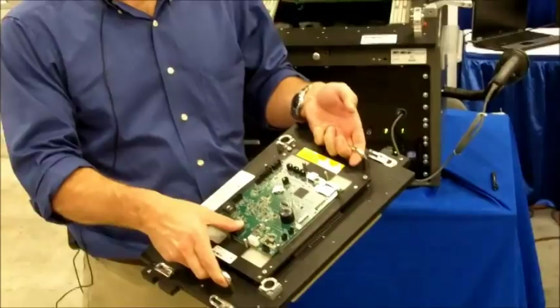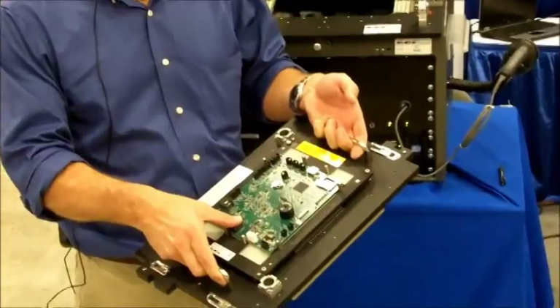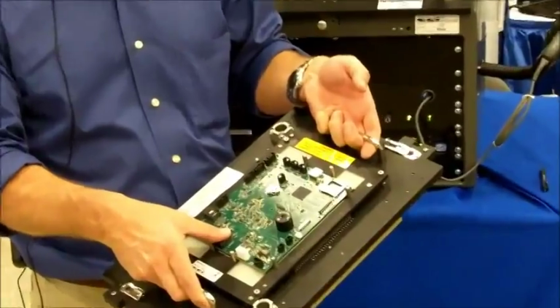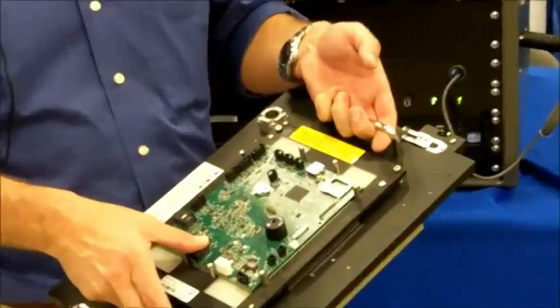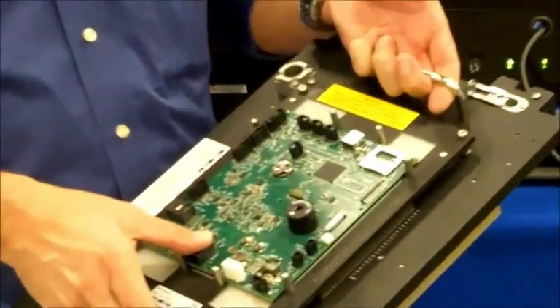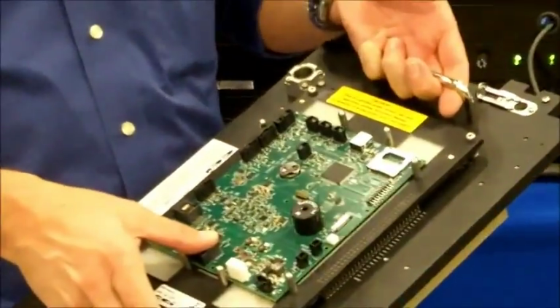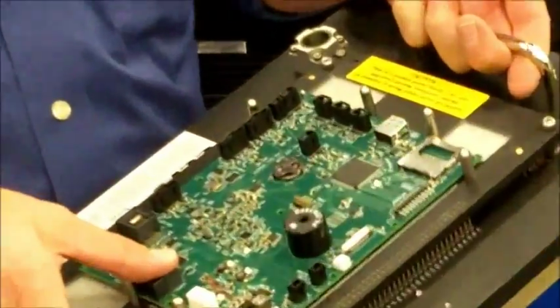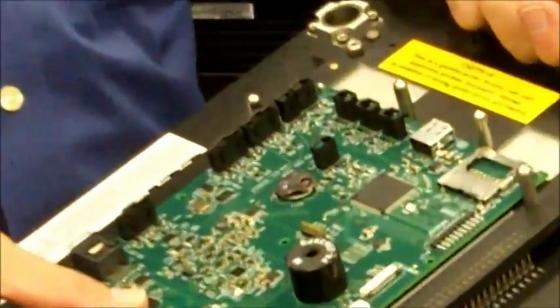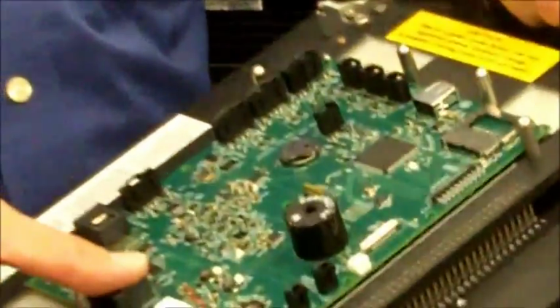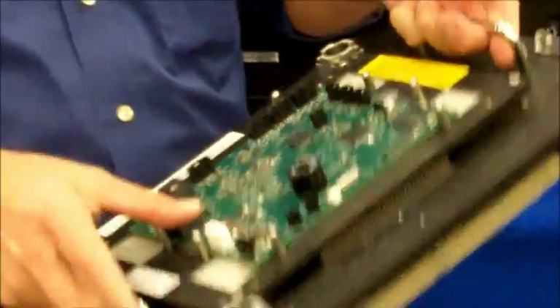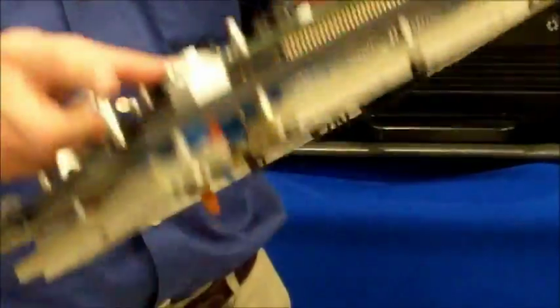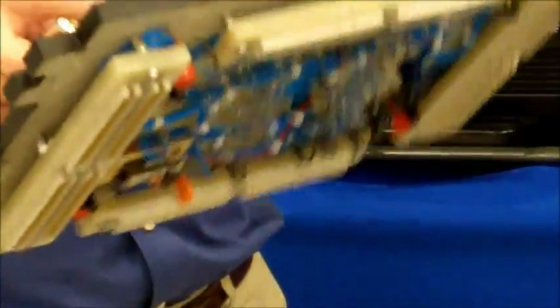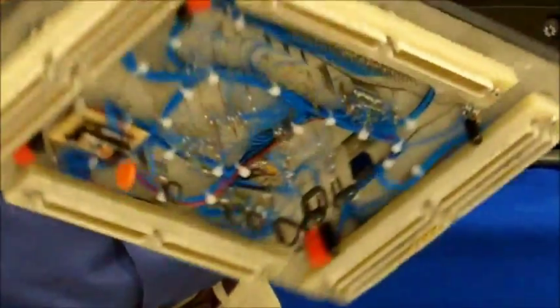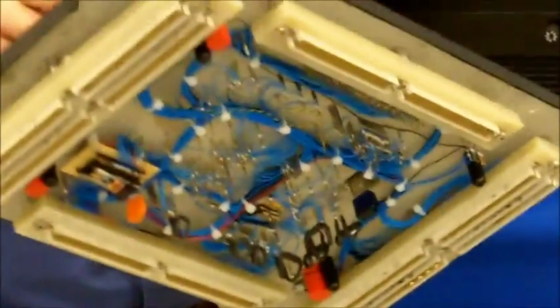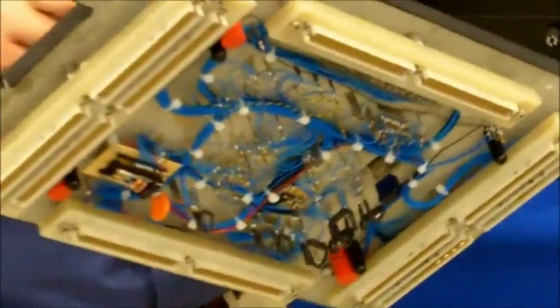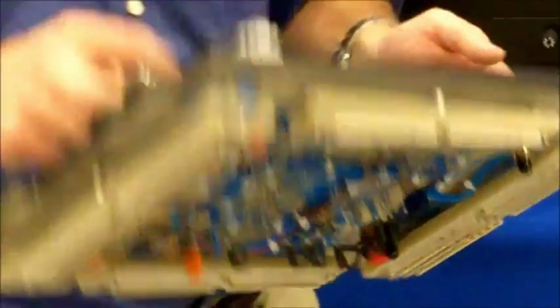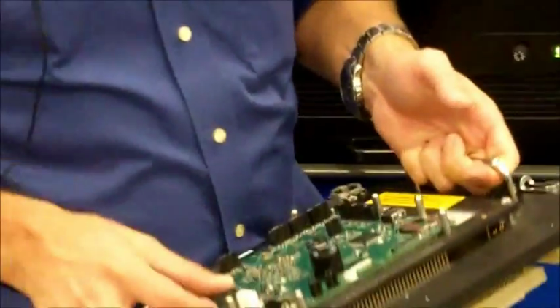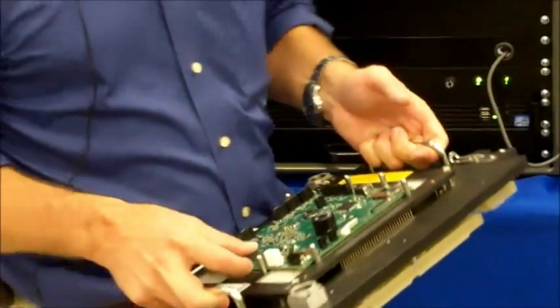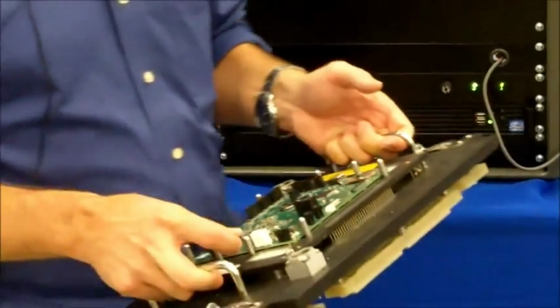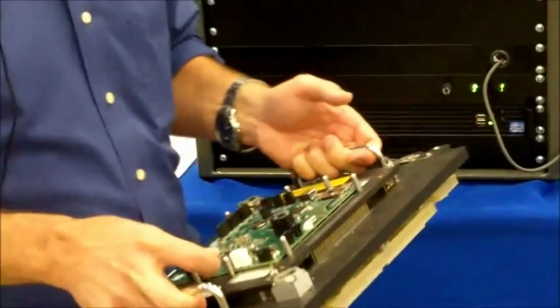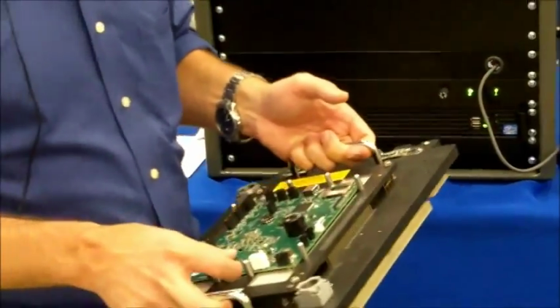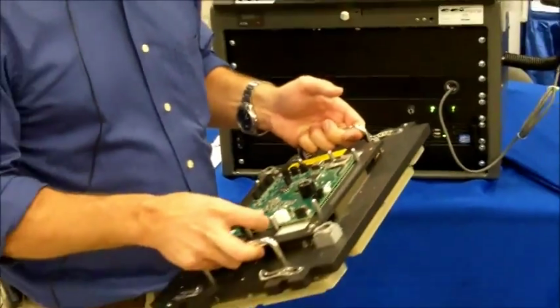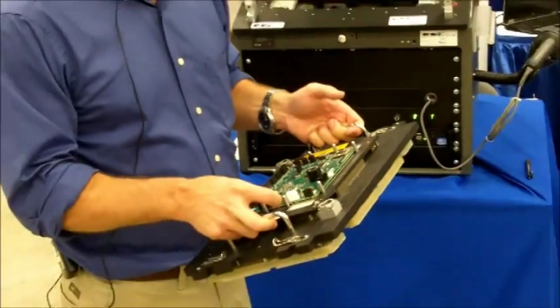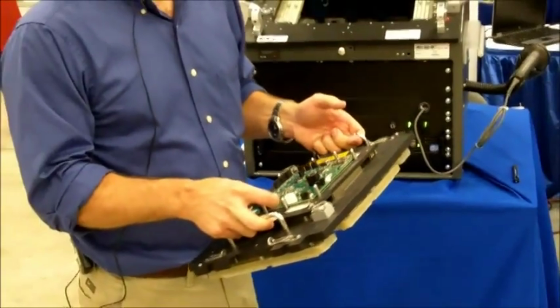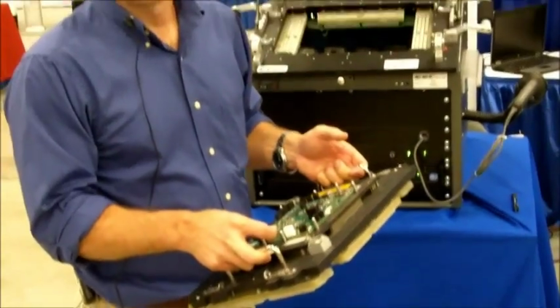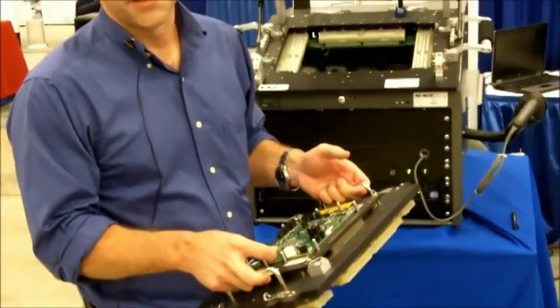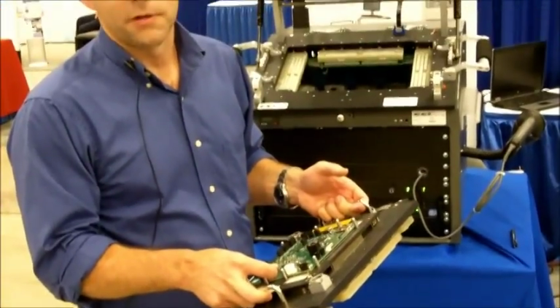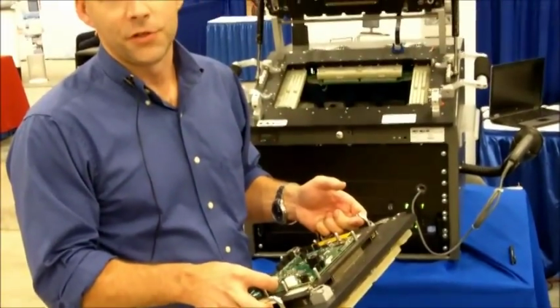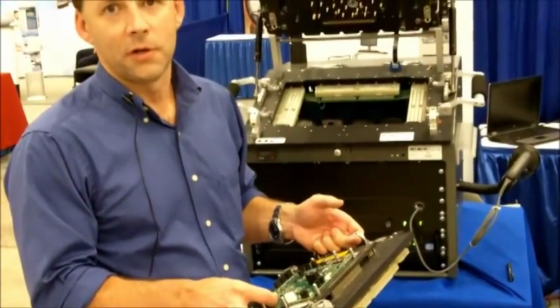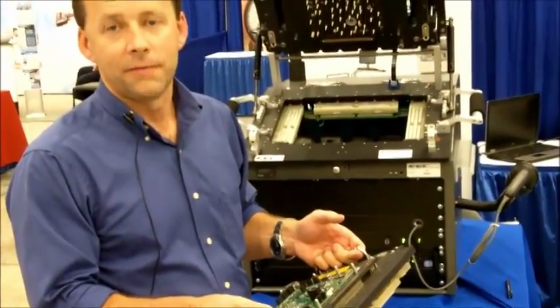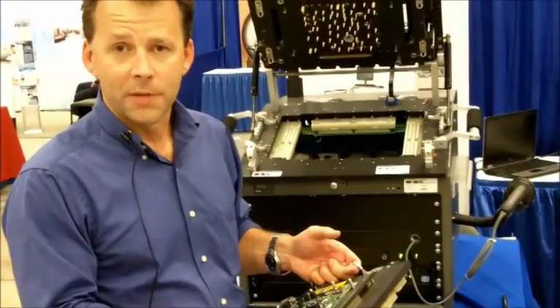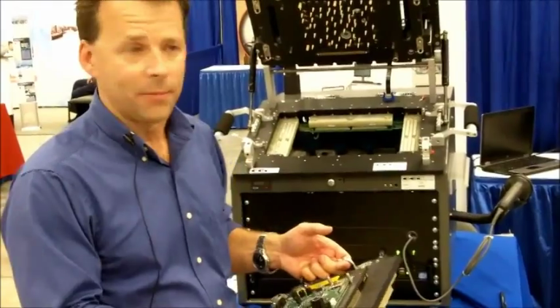In the future, if this product changes, the only thing that's necessary is to replace and refabricate the drop-in. It's a very economical way to make your tester future and forward compatible.